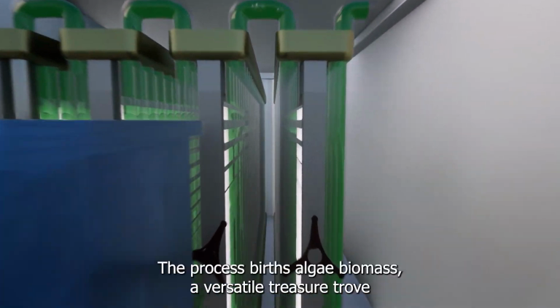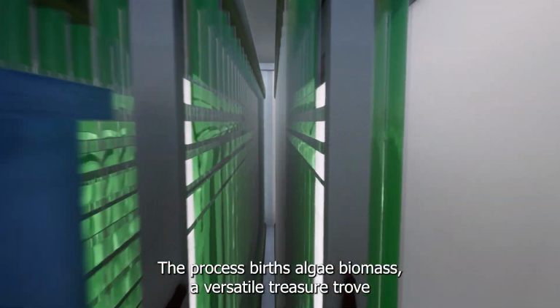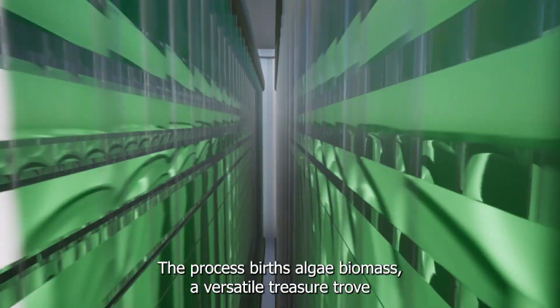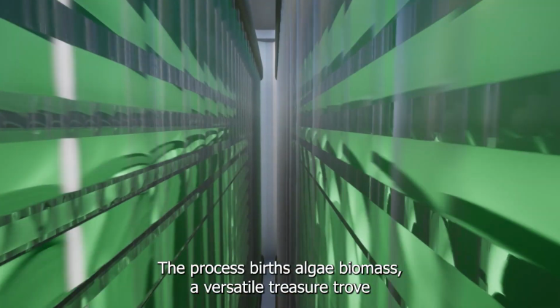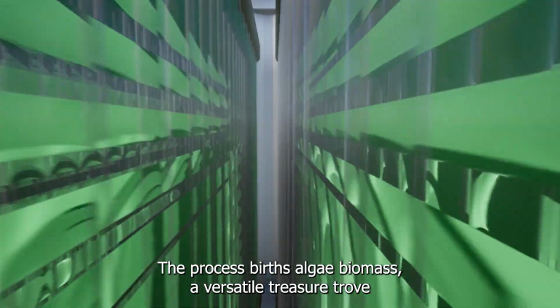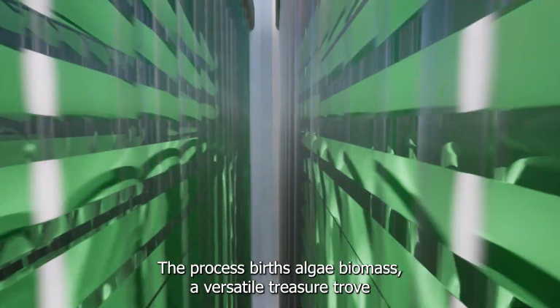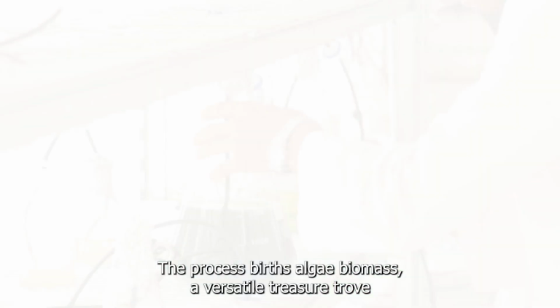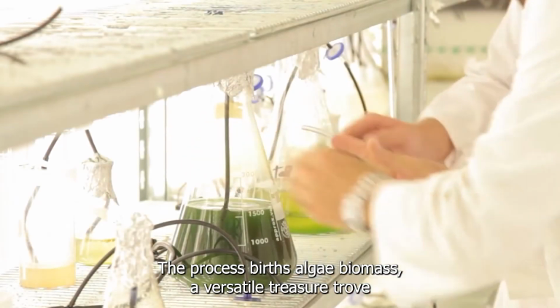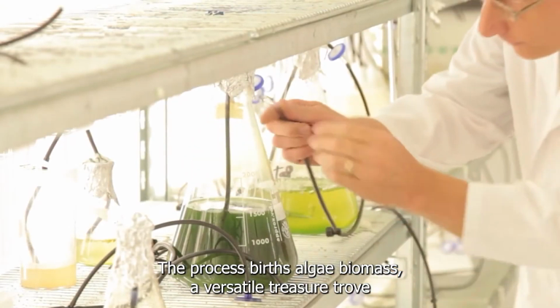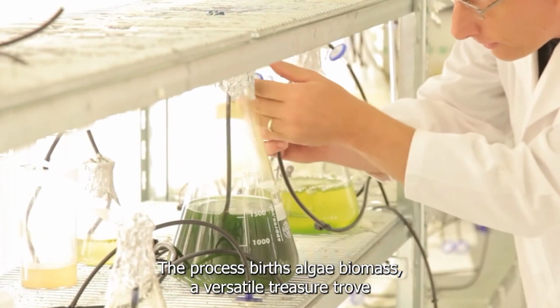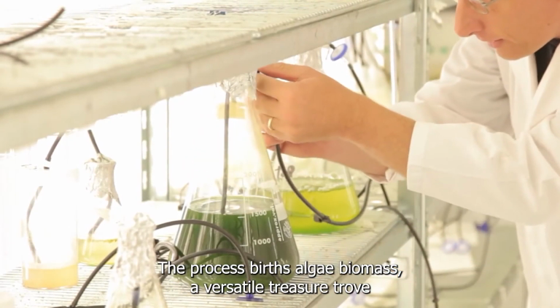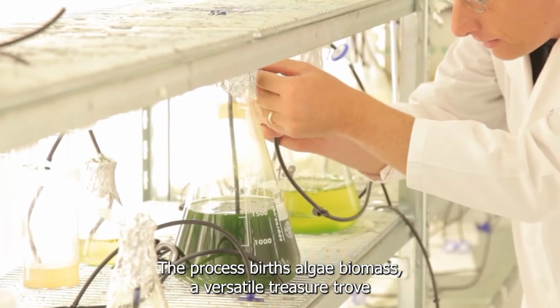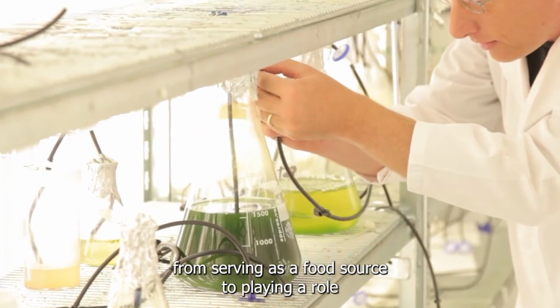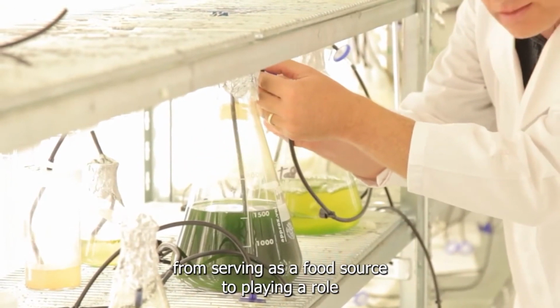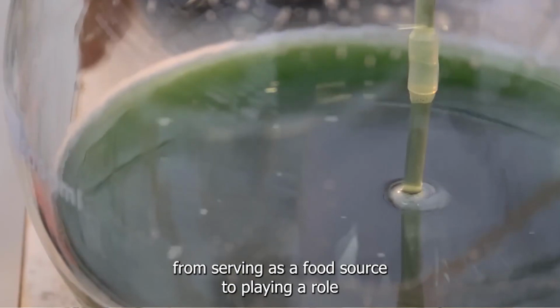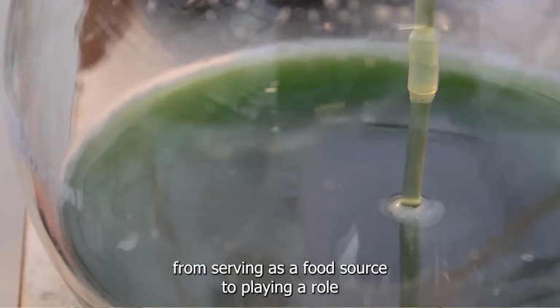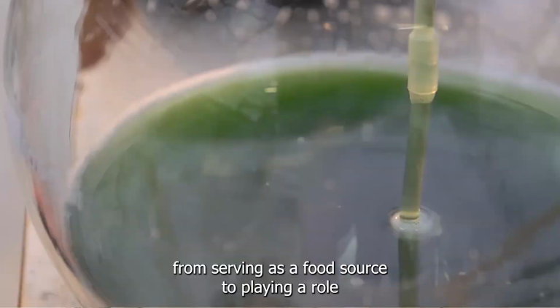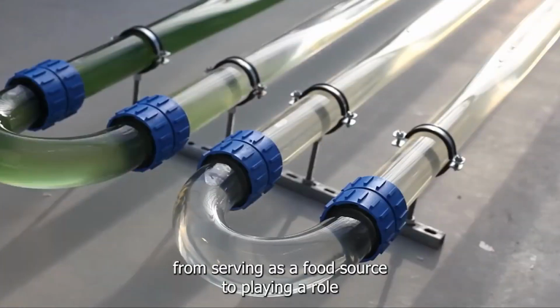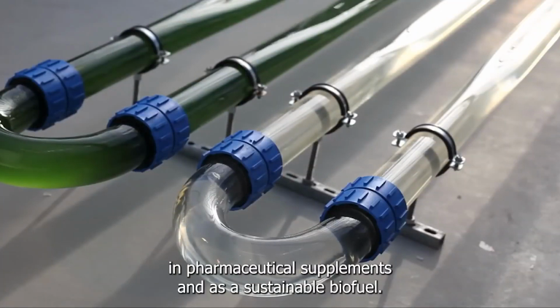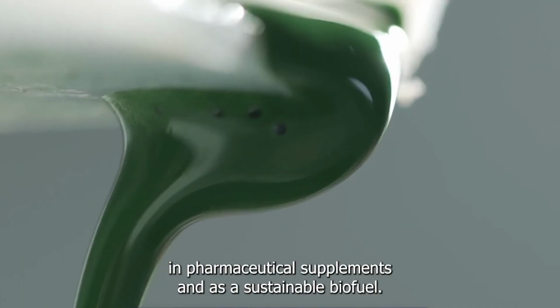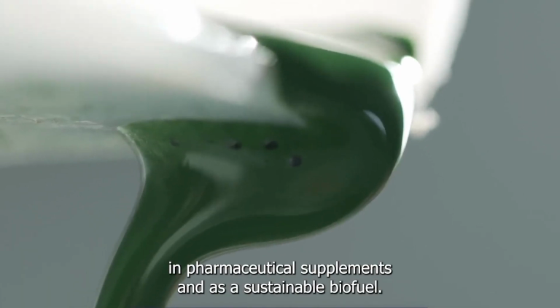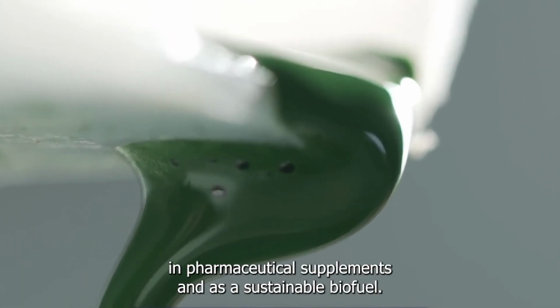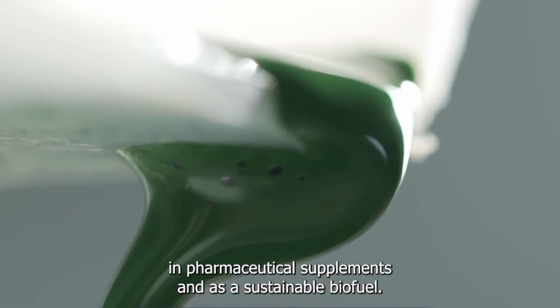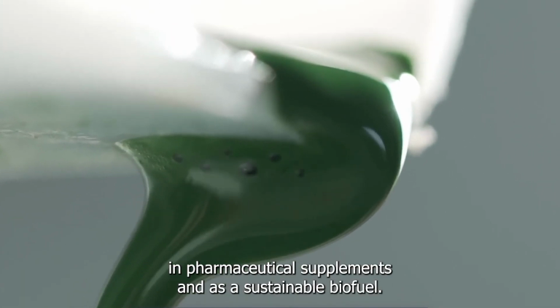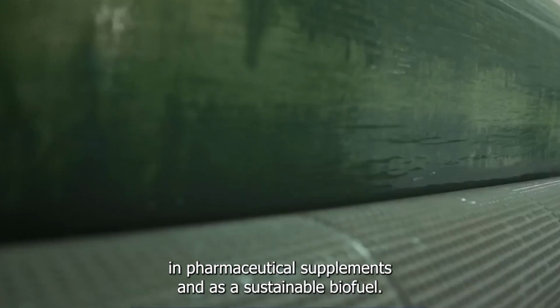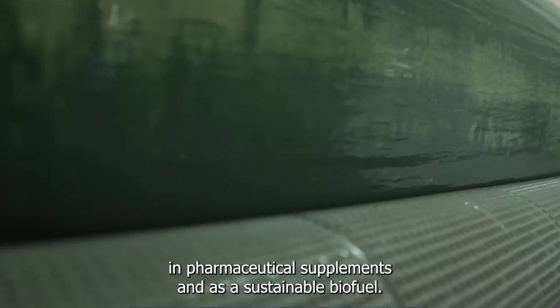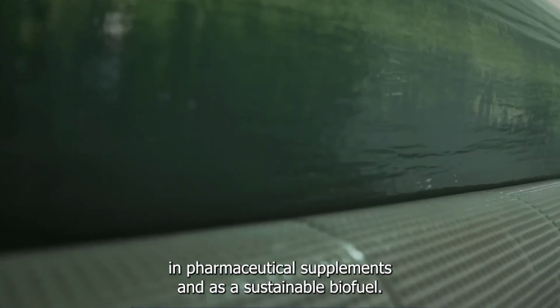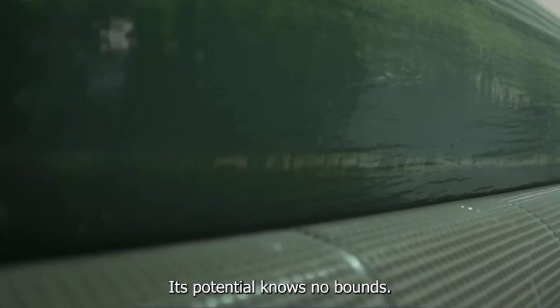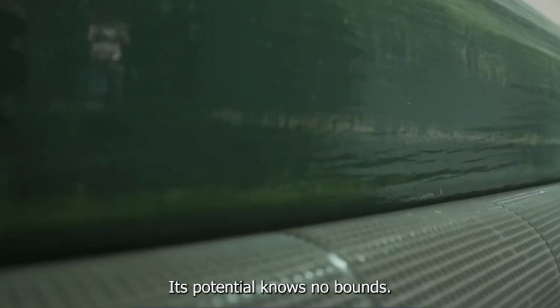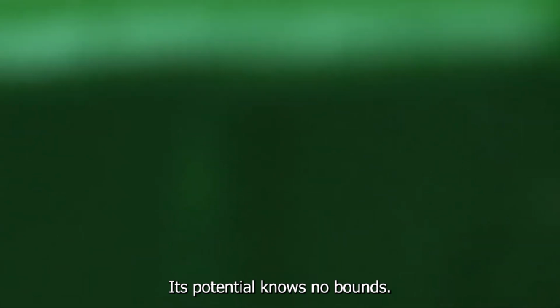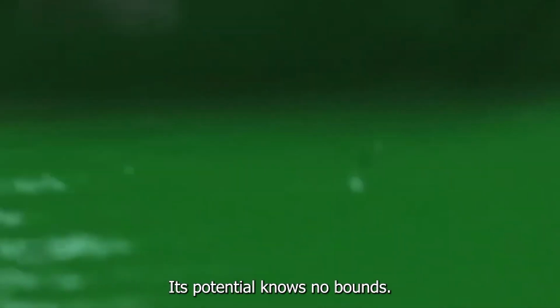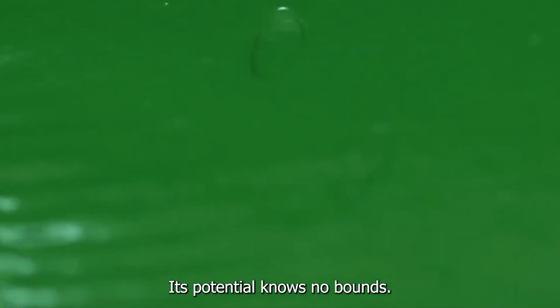The process births algae biomass, a versatile treasure trove. From serving as a food source to playing a role in pharmaceutical supplements and as a sustainable biofuel, its potential knows no bounds.